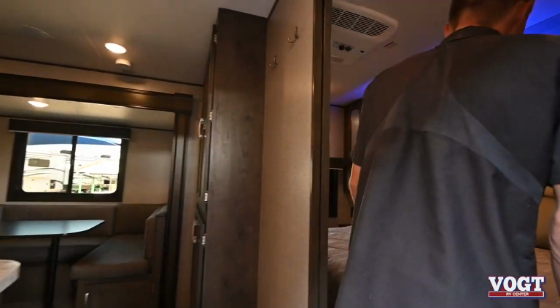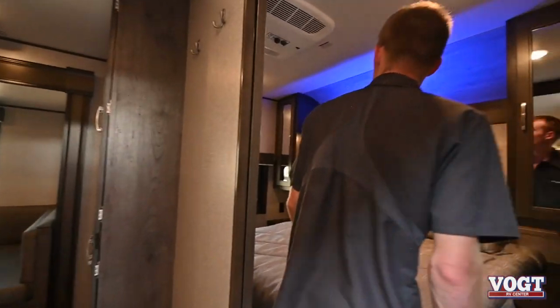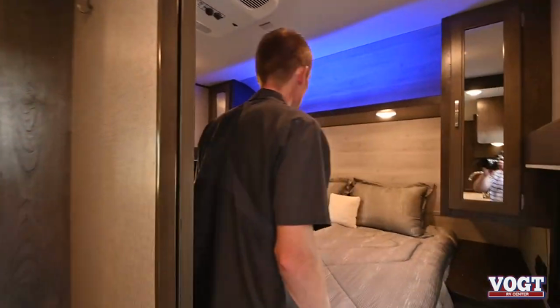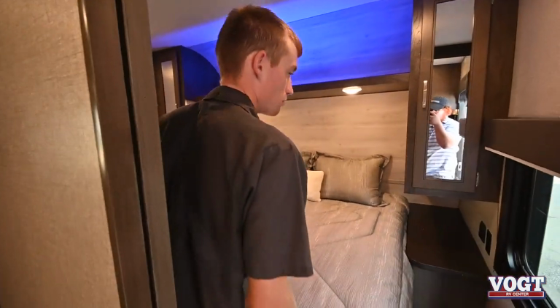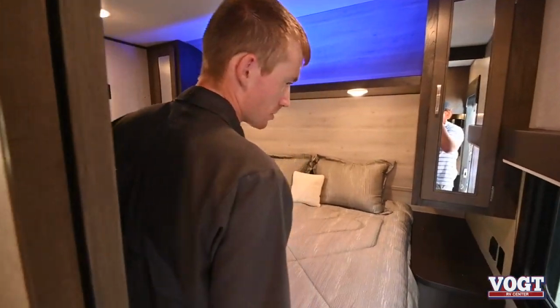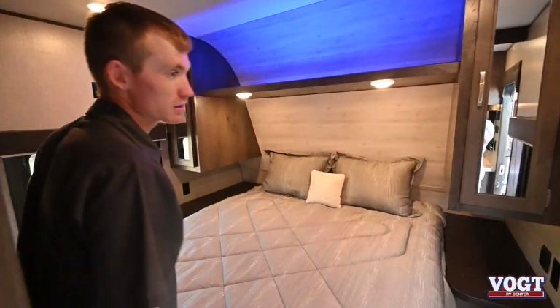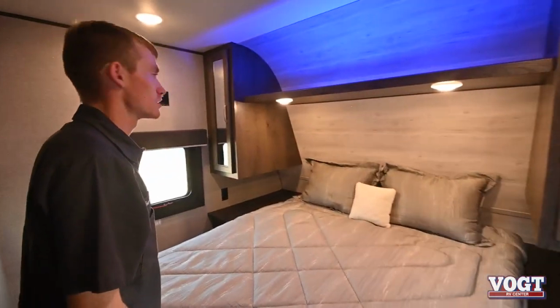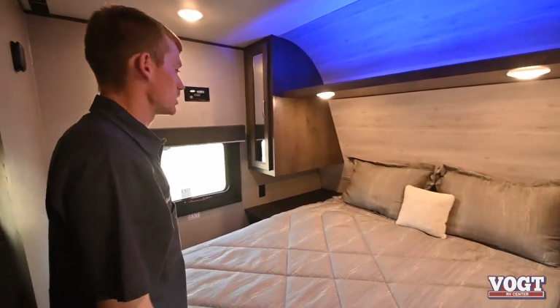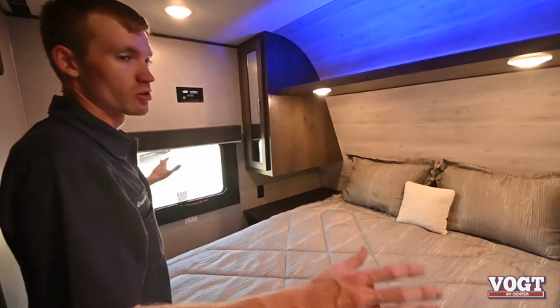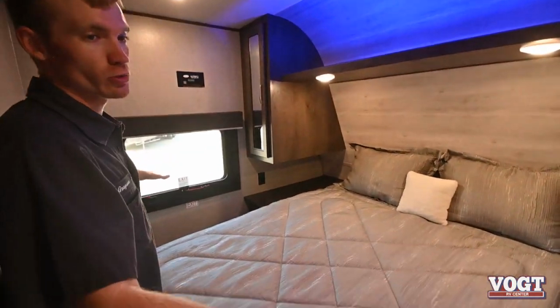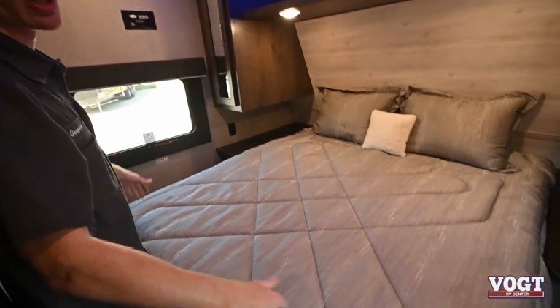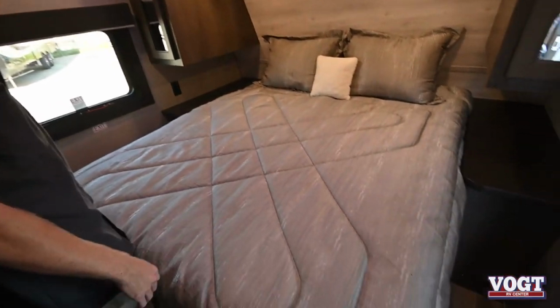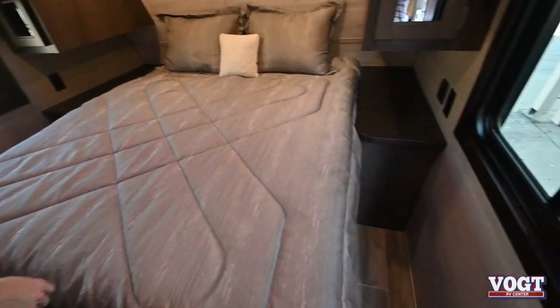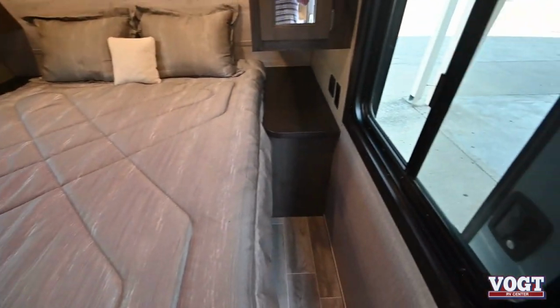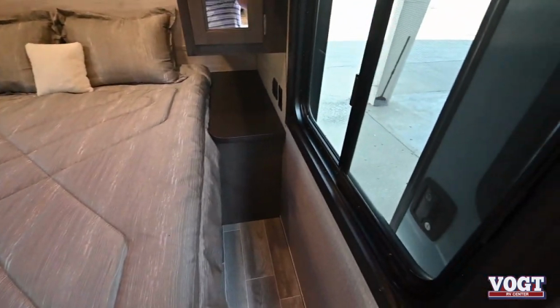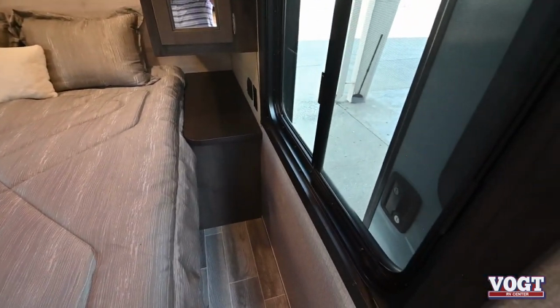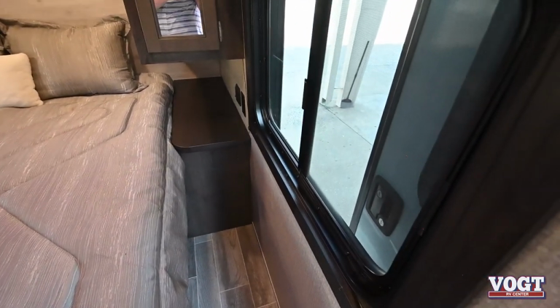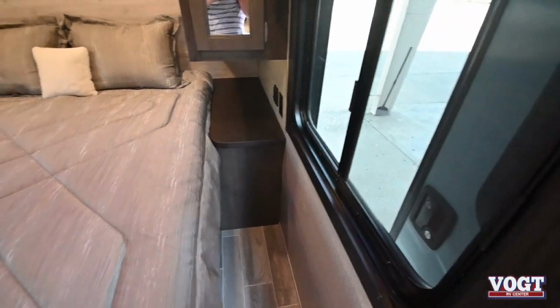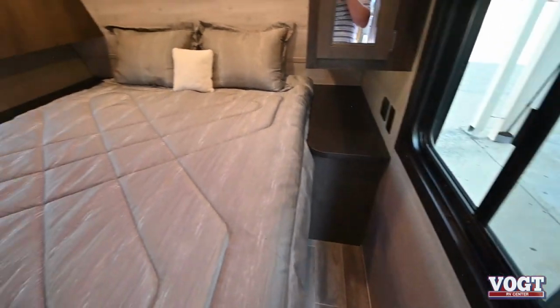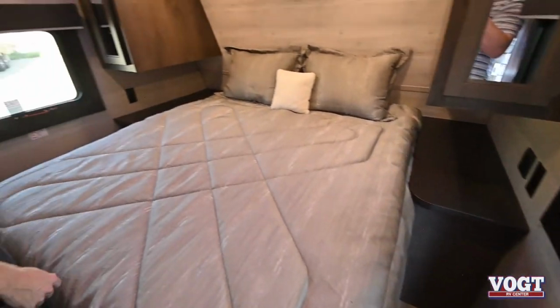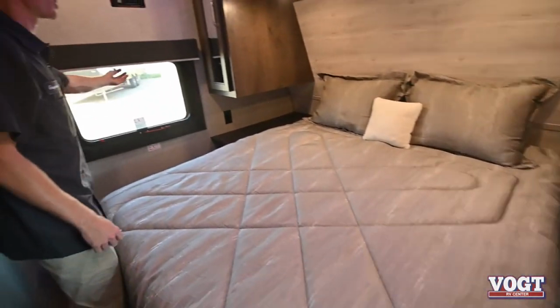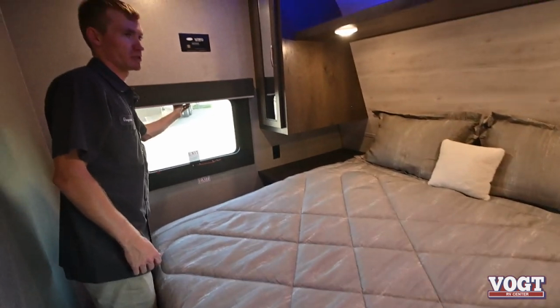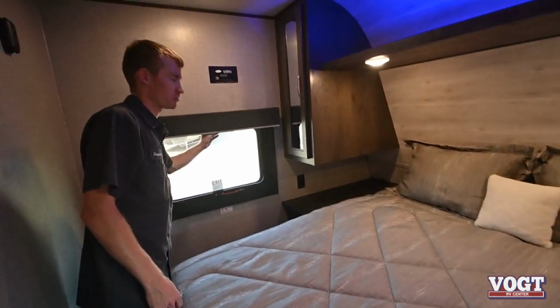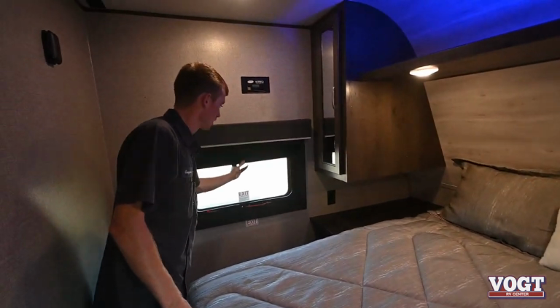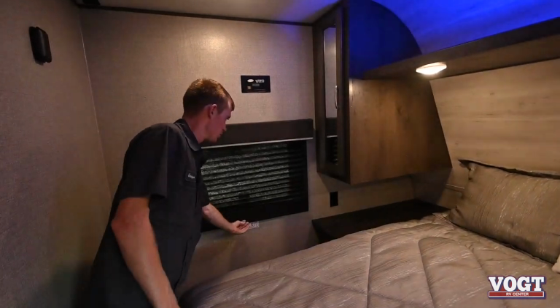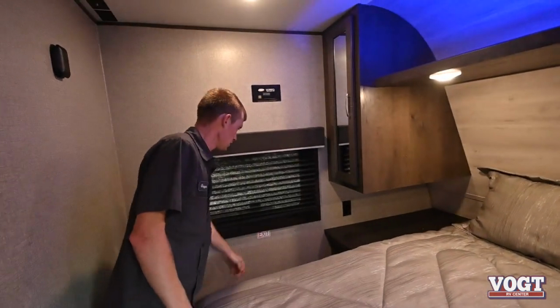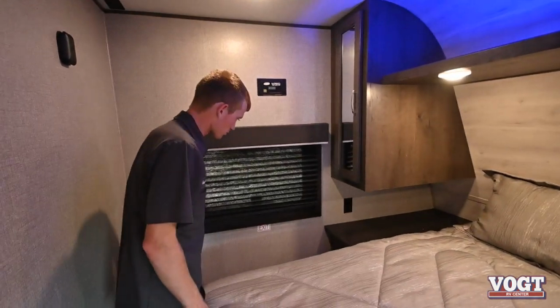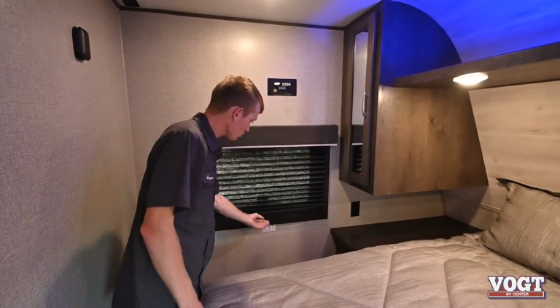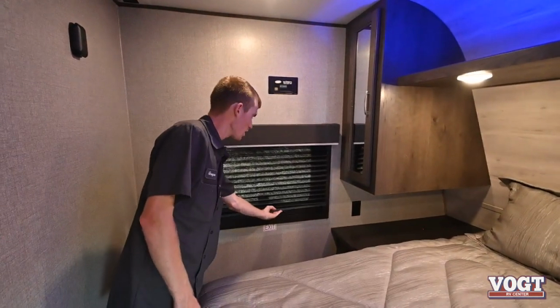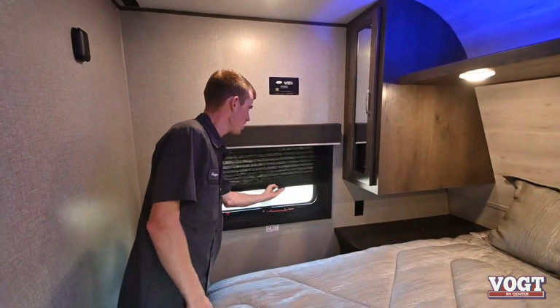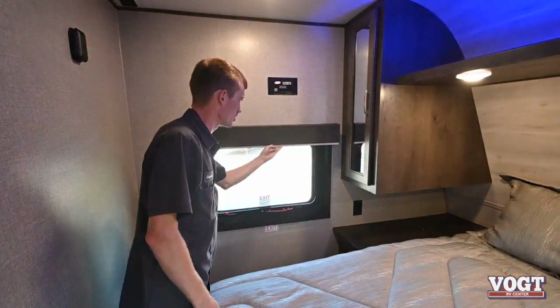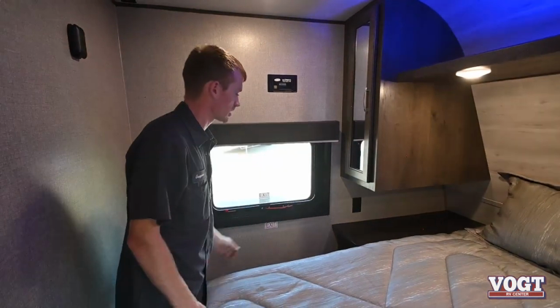We're going to start in our bedroom here. Both windows open, they both have screens in them, and they both have blinds as well — they'll just simply pull down and you can push back up.